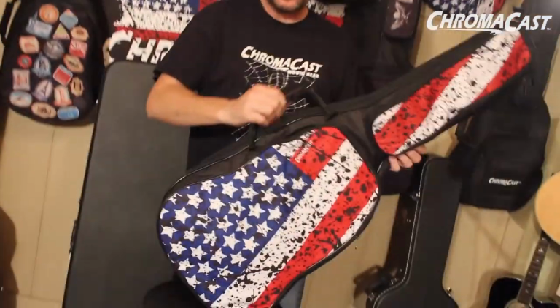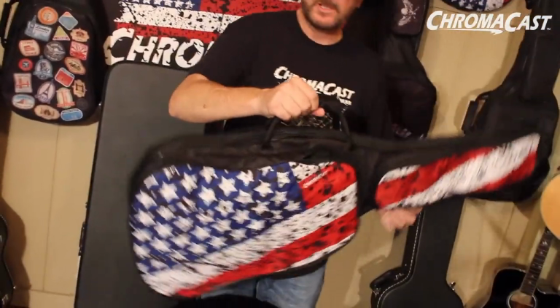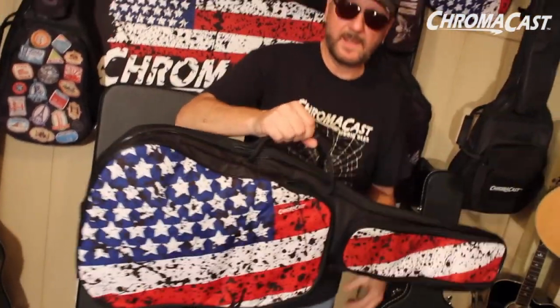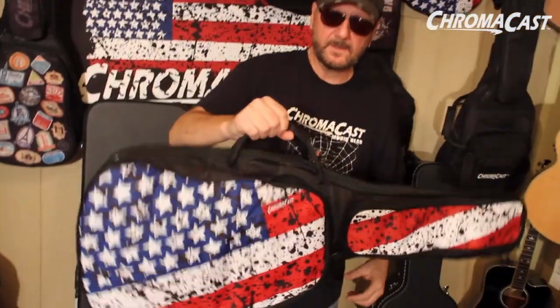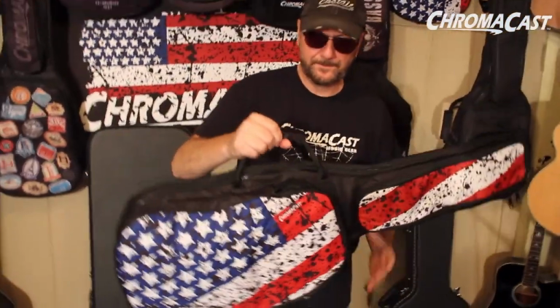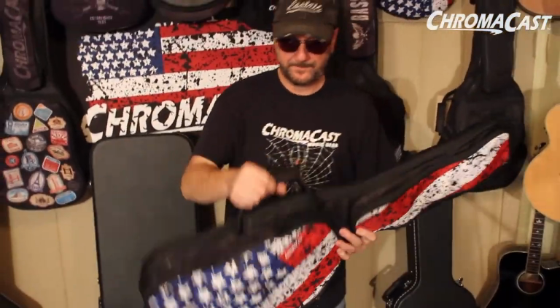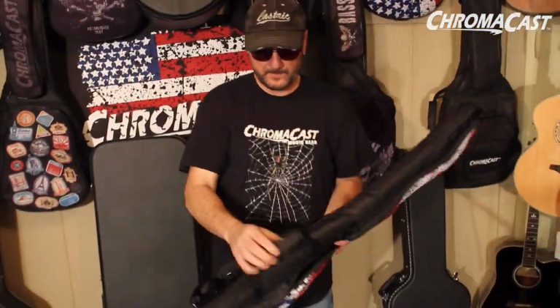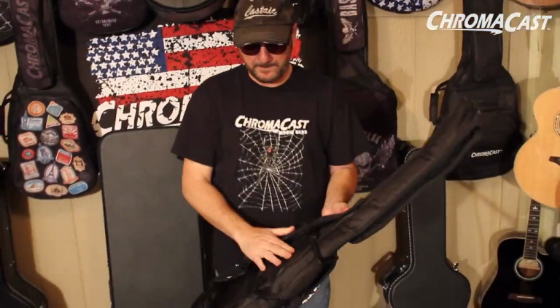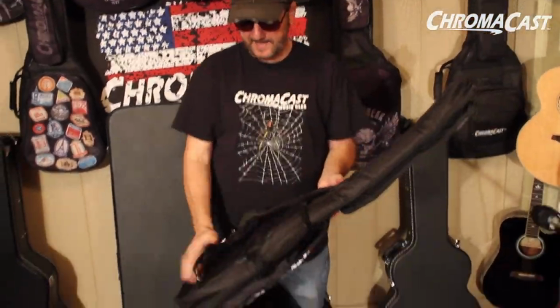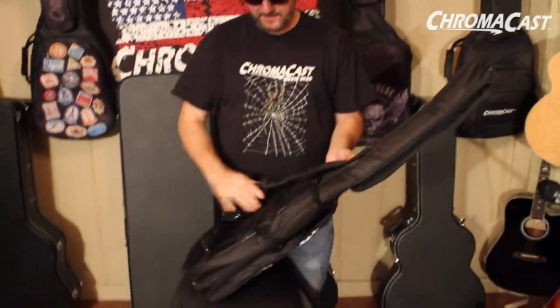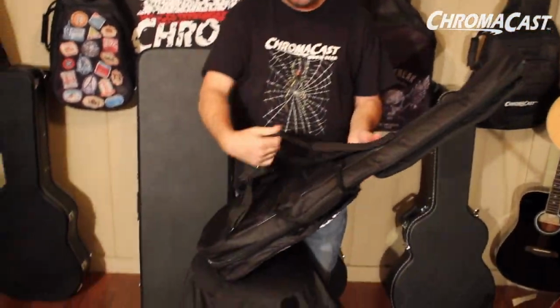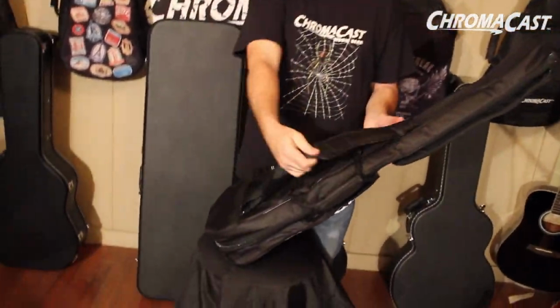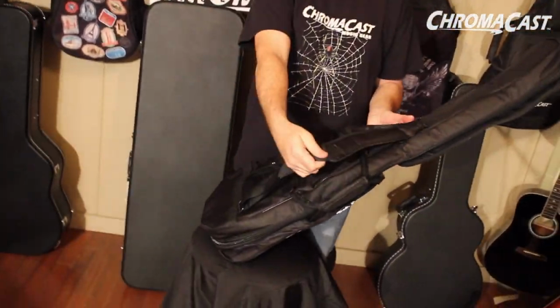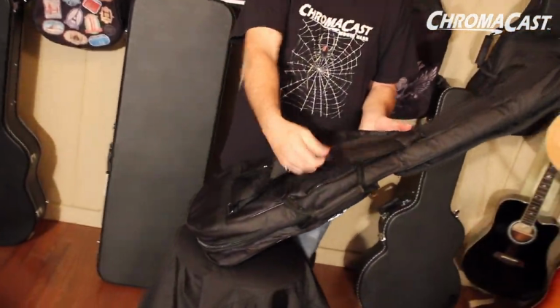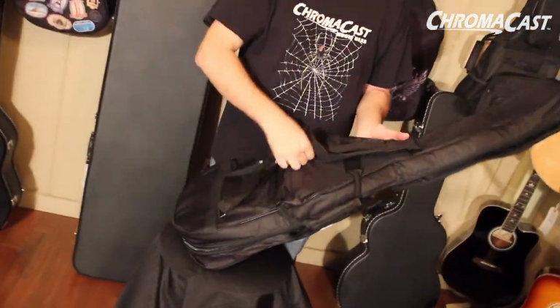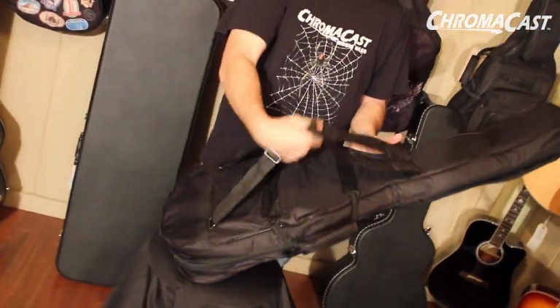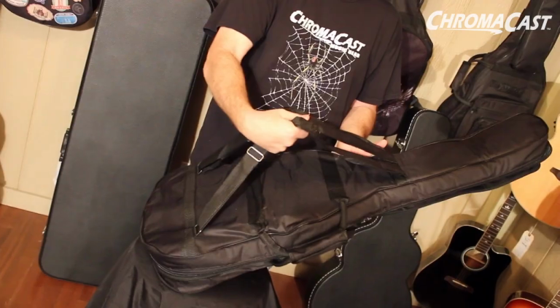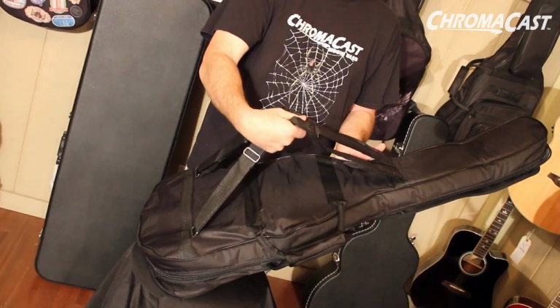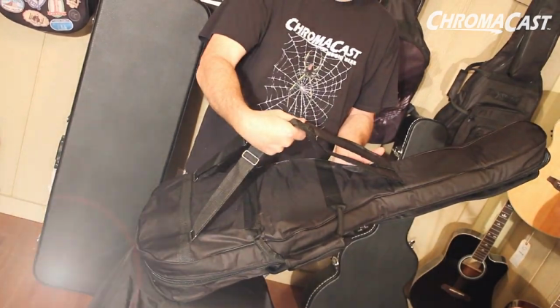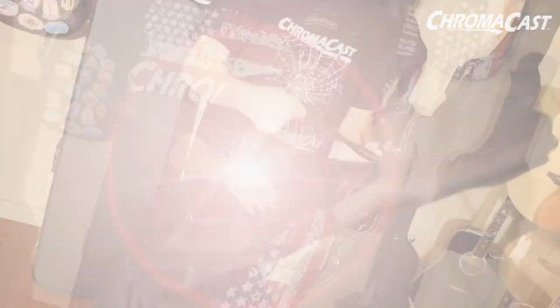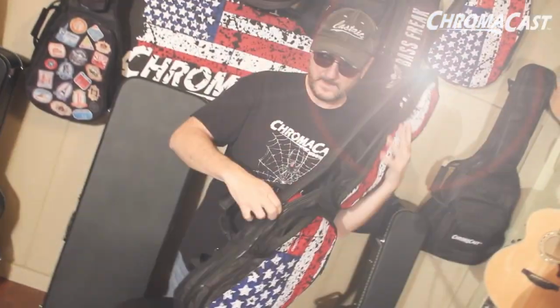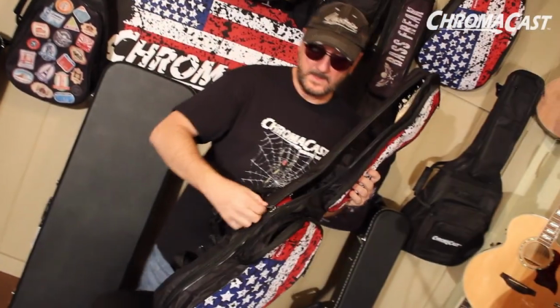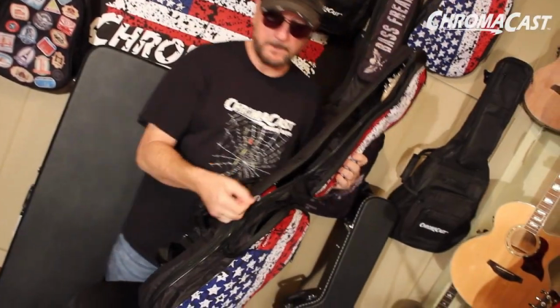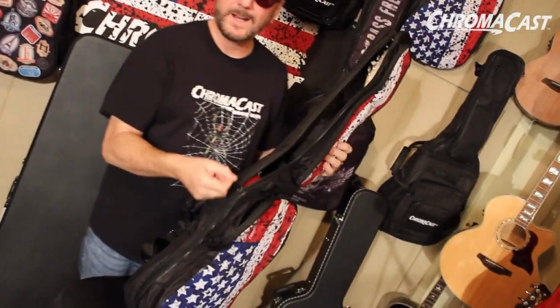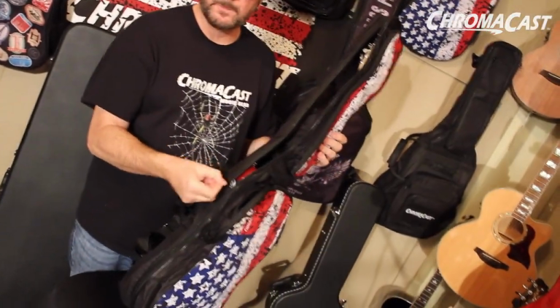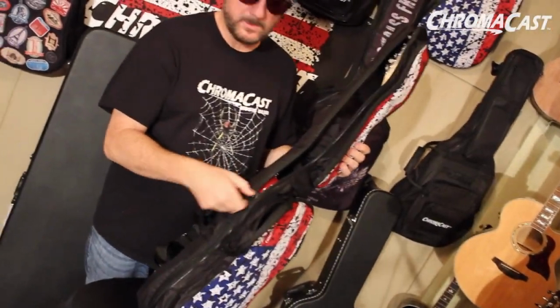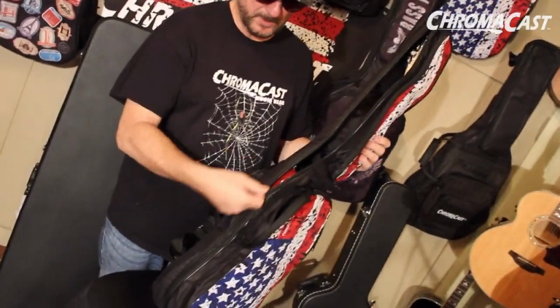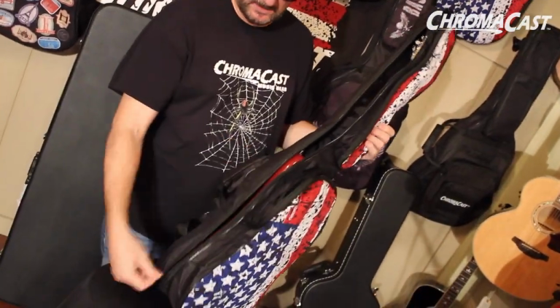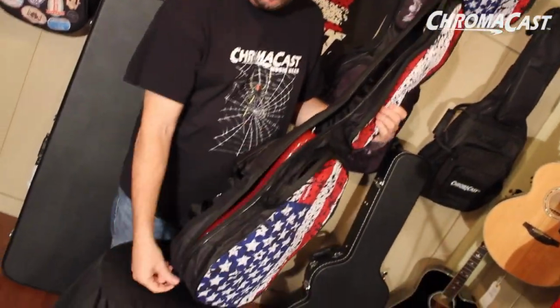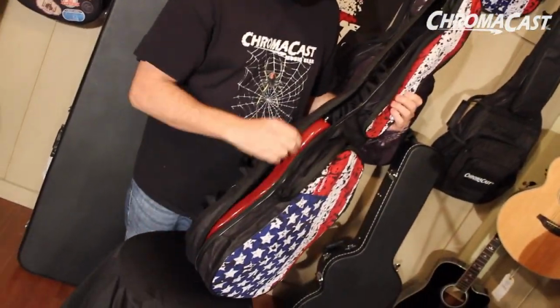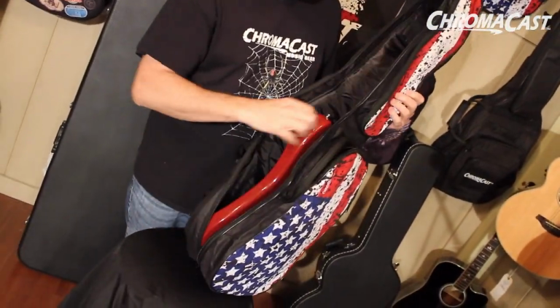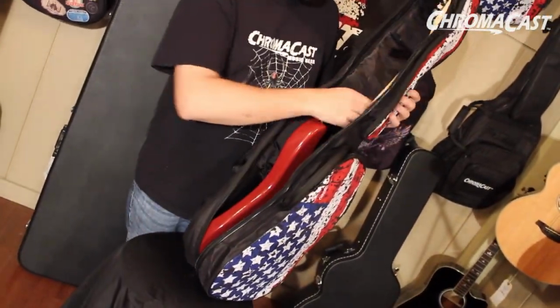Heavy duty handle, padding, and you've got a backpack style strap on the back. Upgraded zipper — really good, not going to give you any problems.